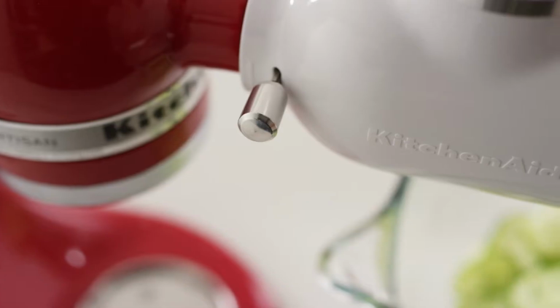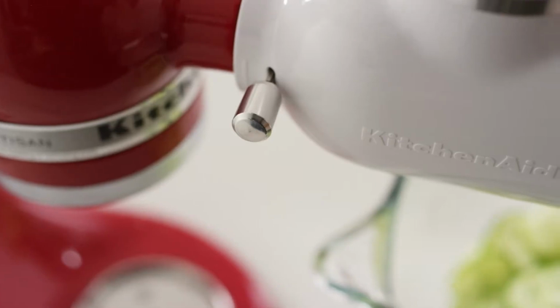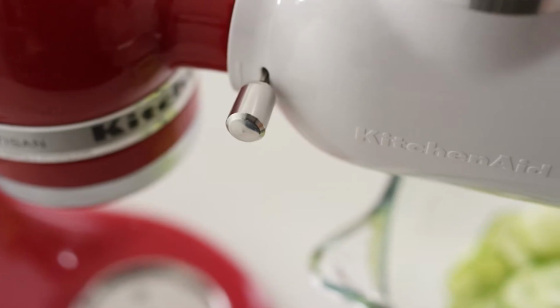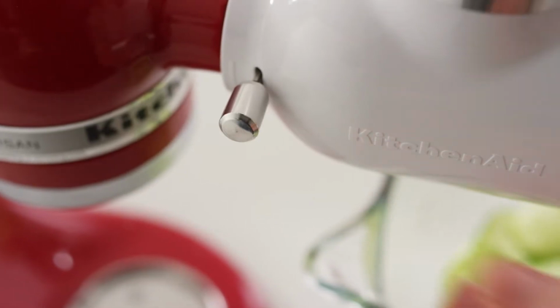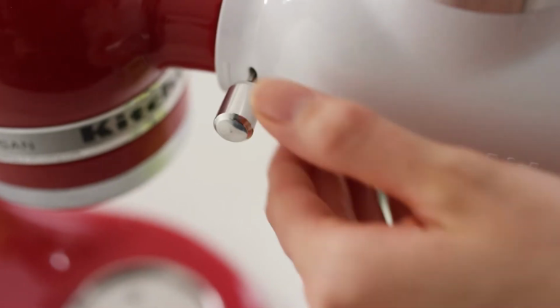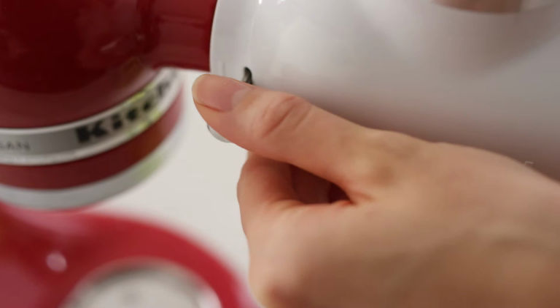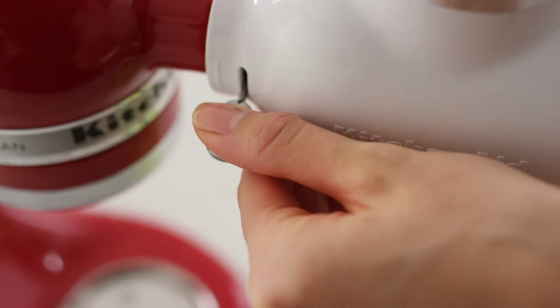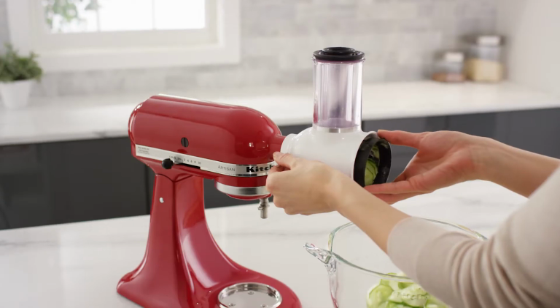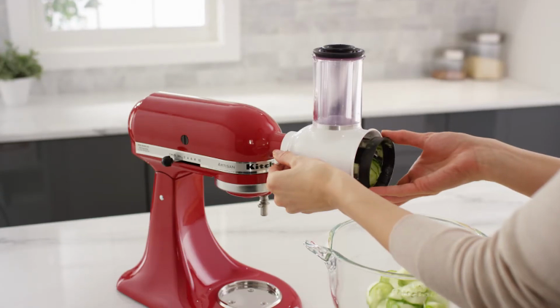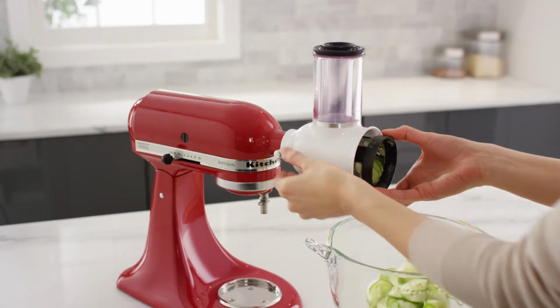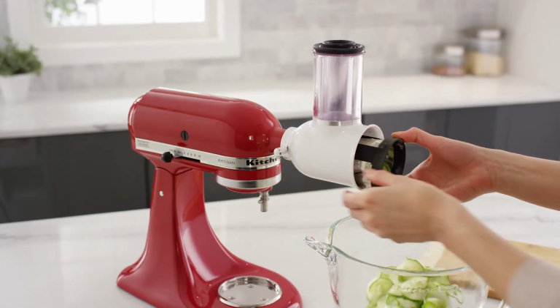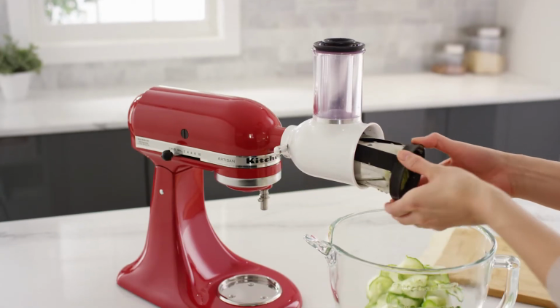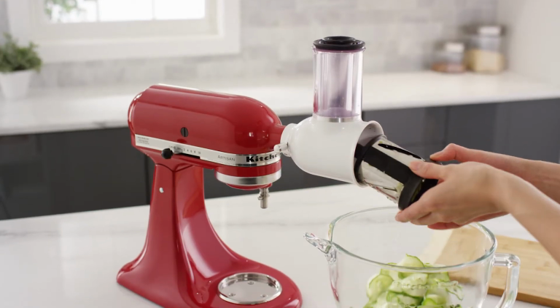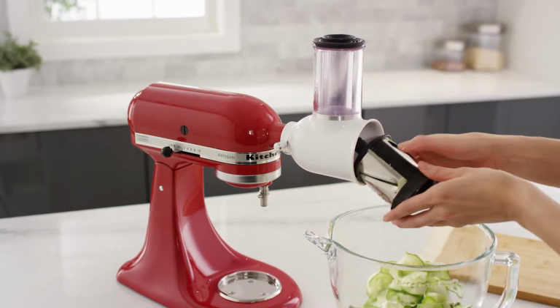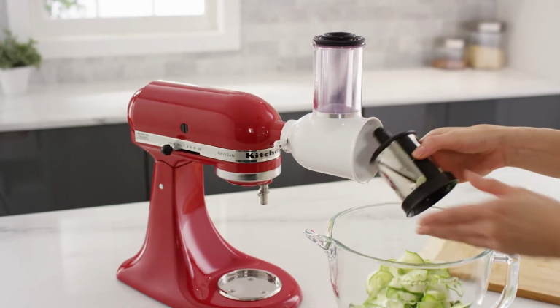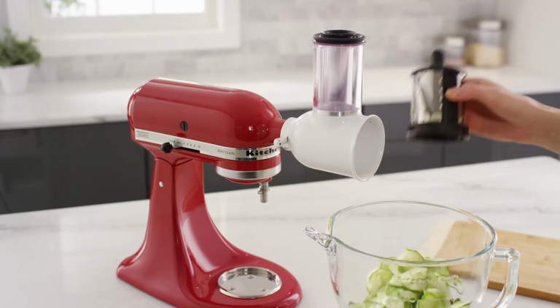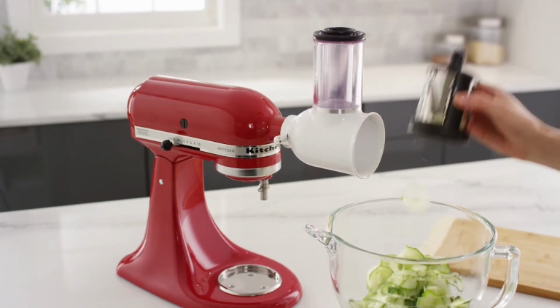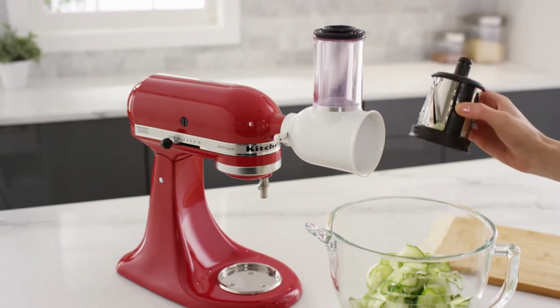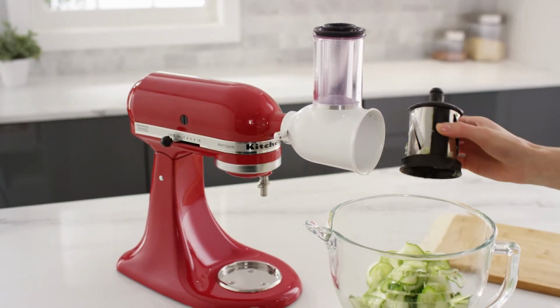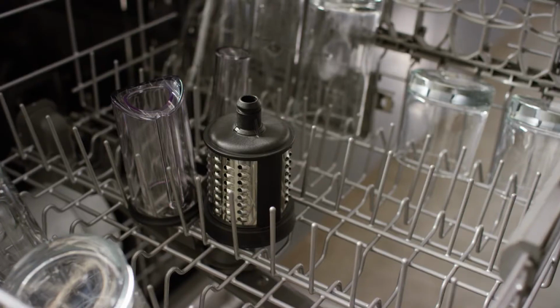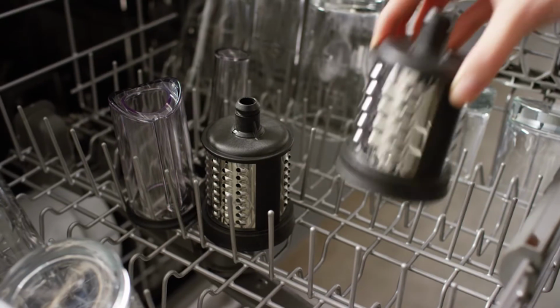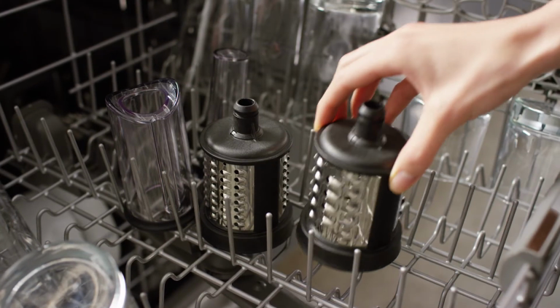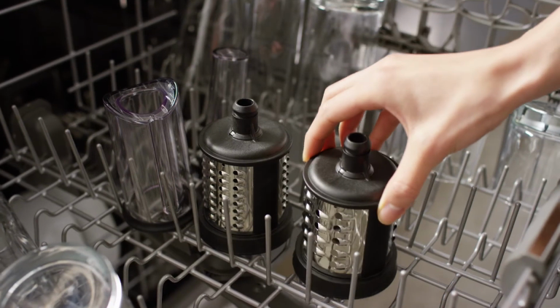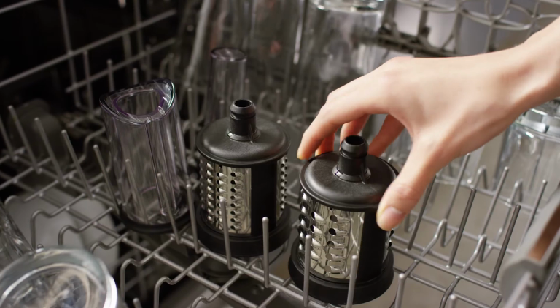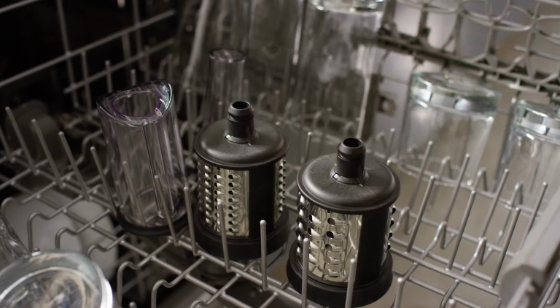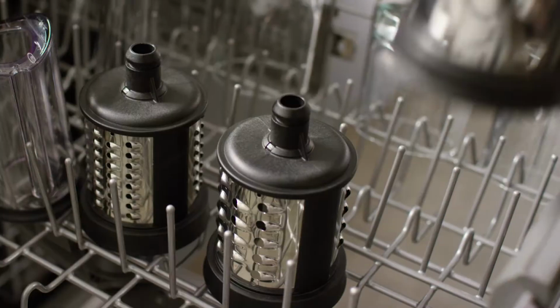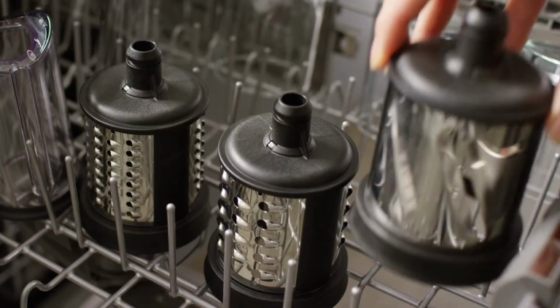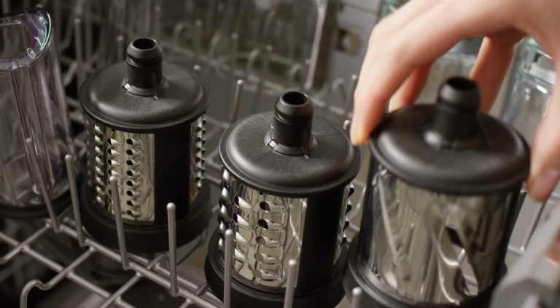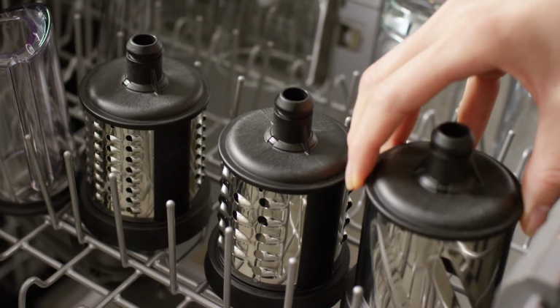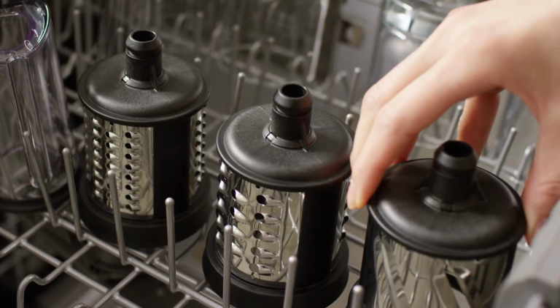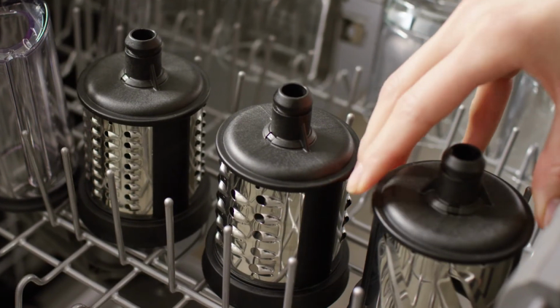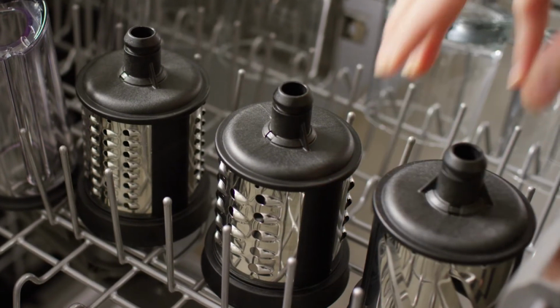When finished, press down on the release lever to remove the blade. Wash all blades and food pushers in the top rack of your dishwasher.